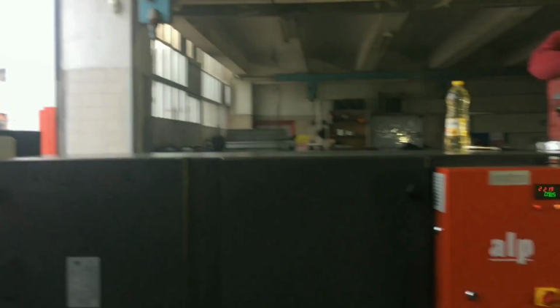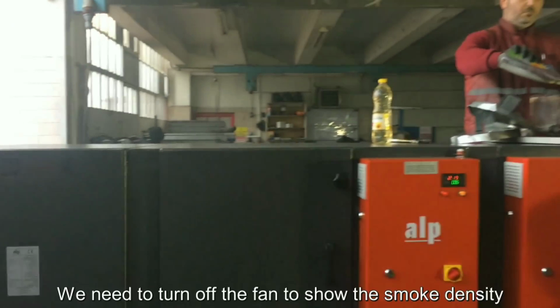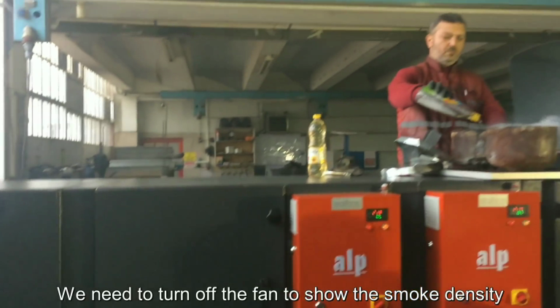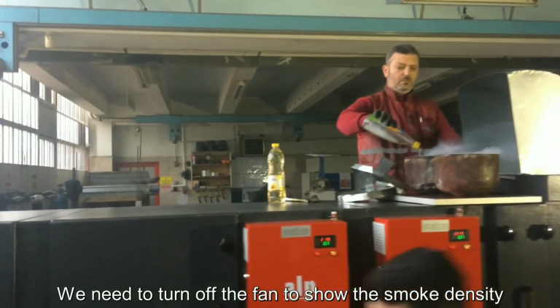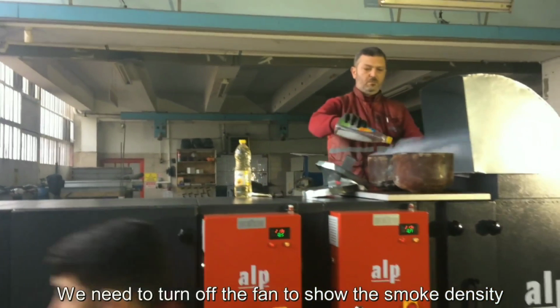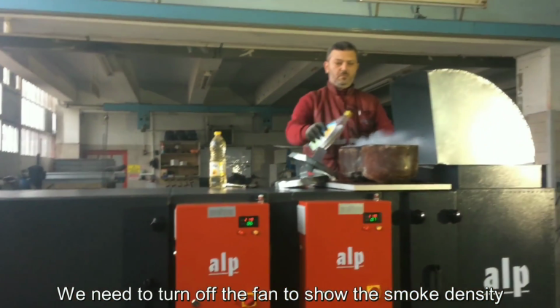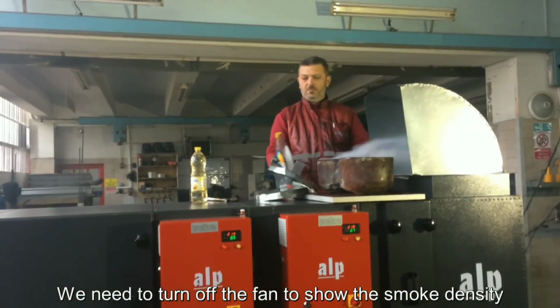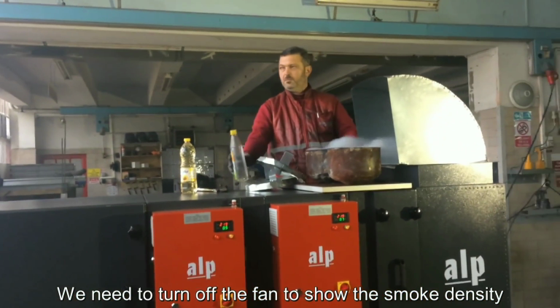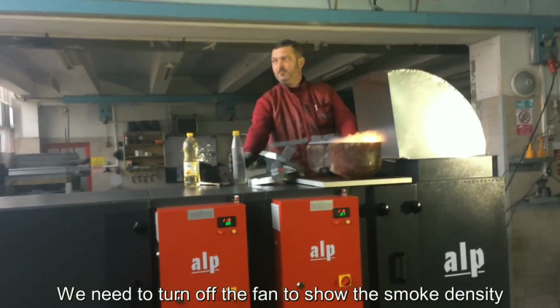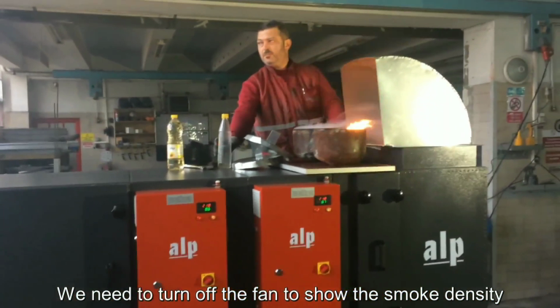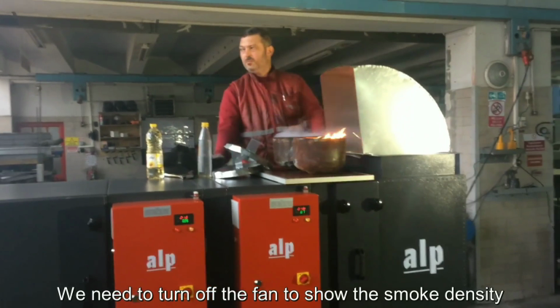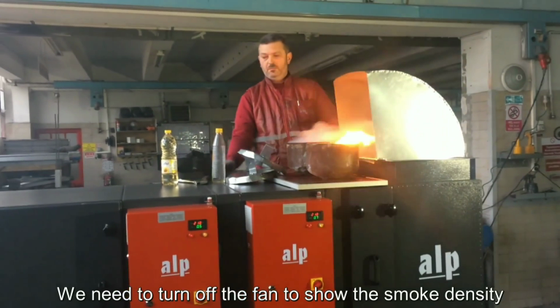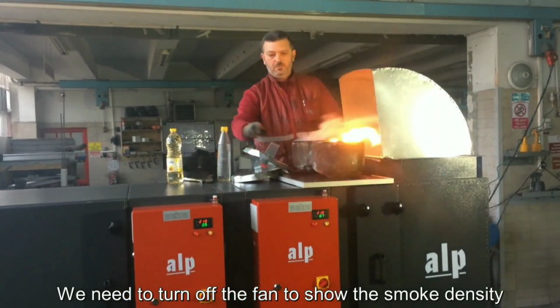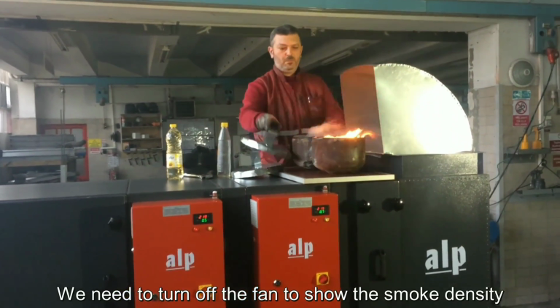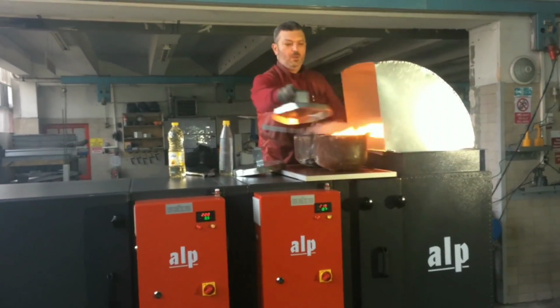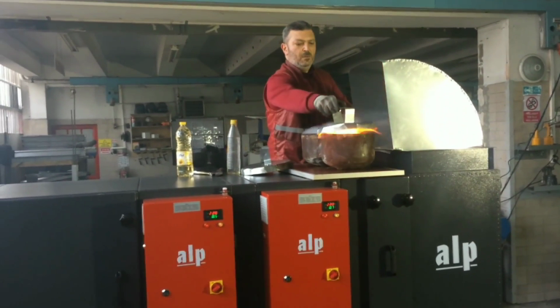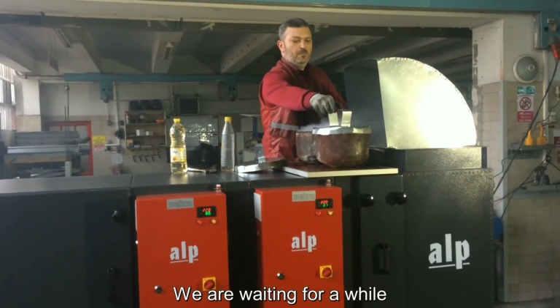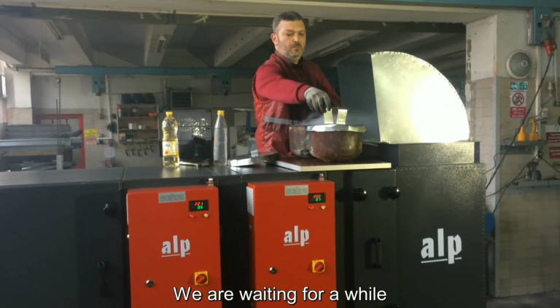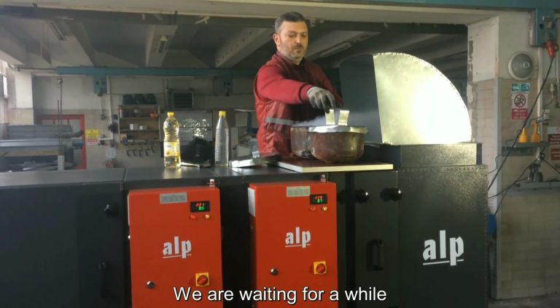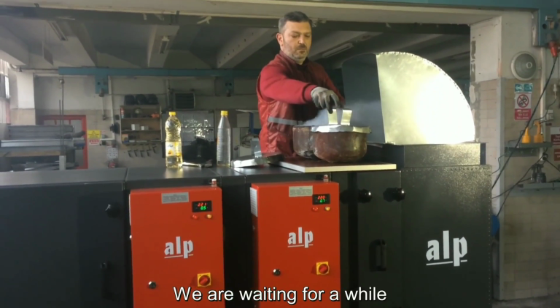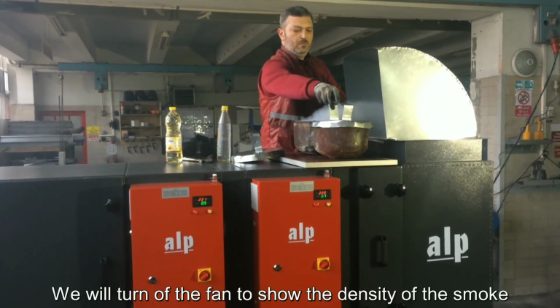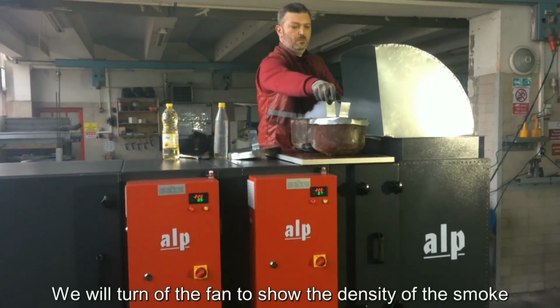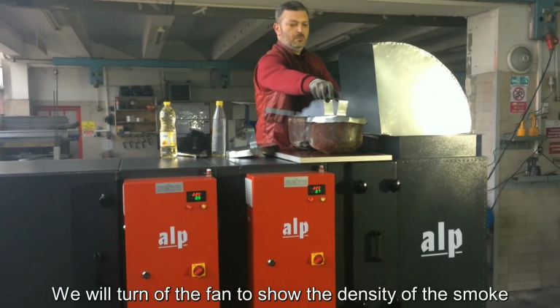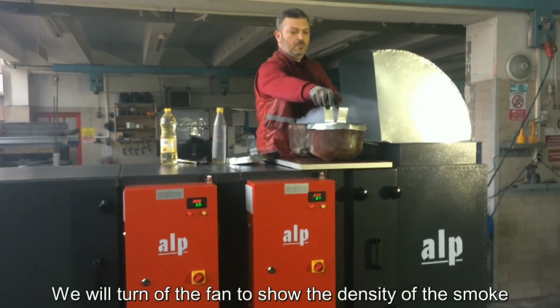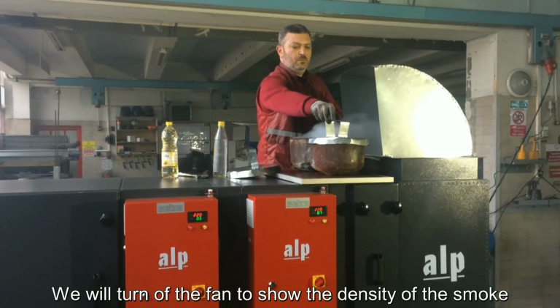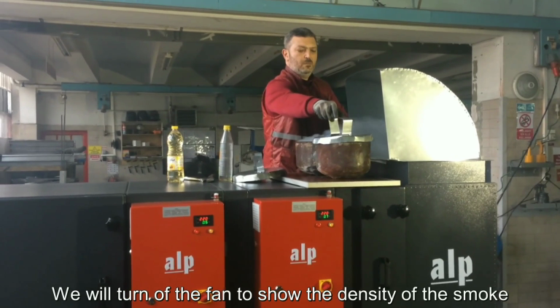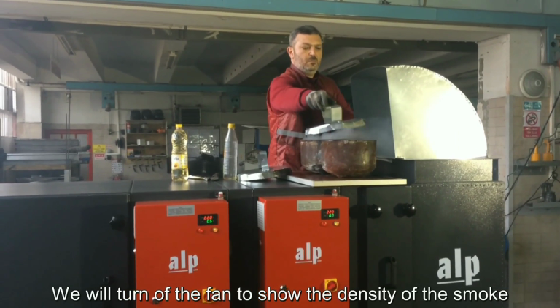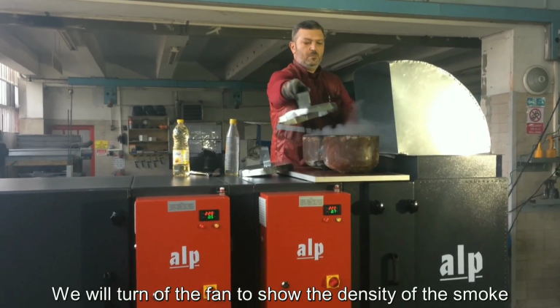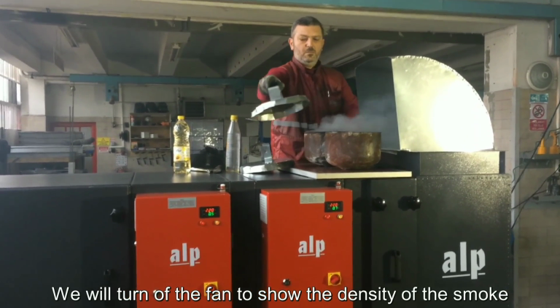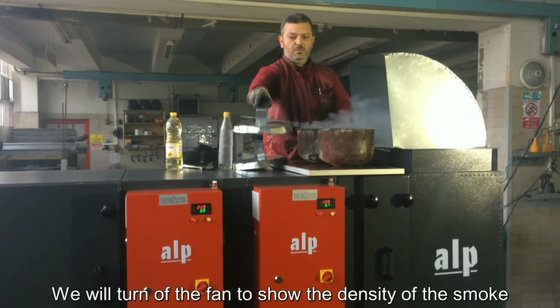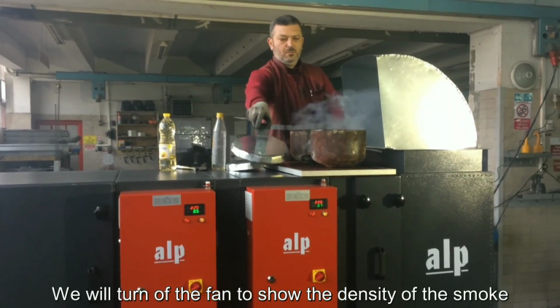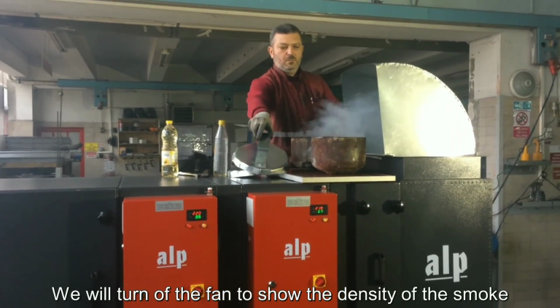So we need to turn off the fan to show the smoke density. We are waiting a while. We will turn off the fan to show the density of the smoke.